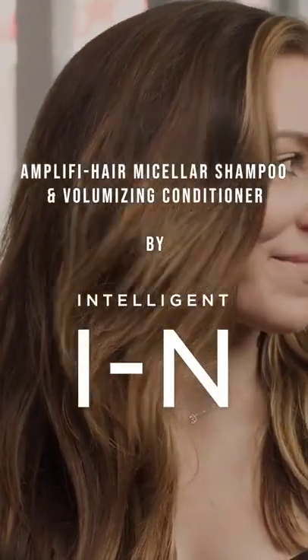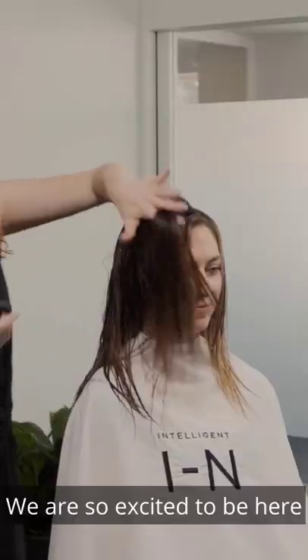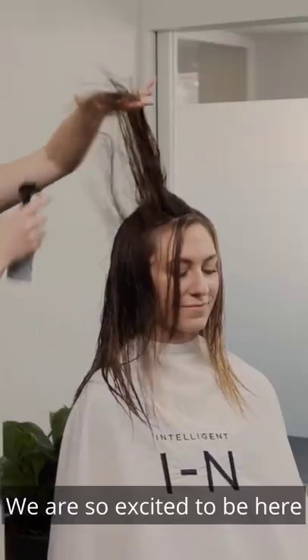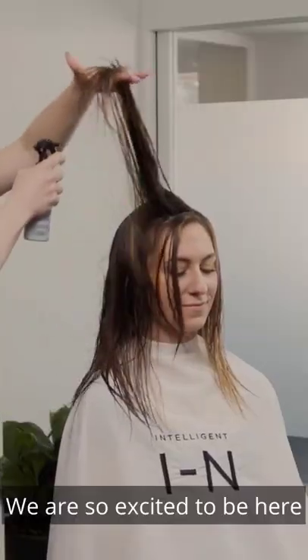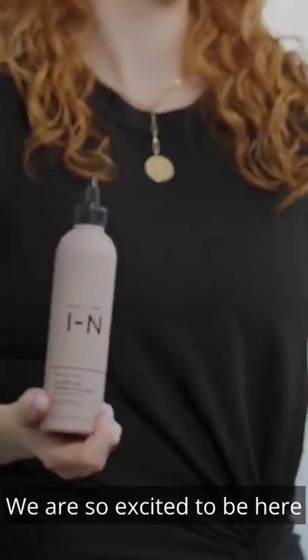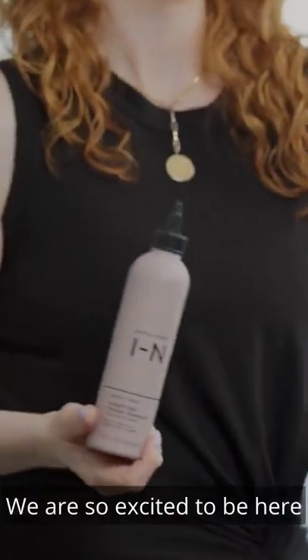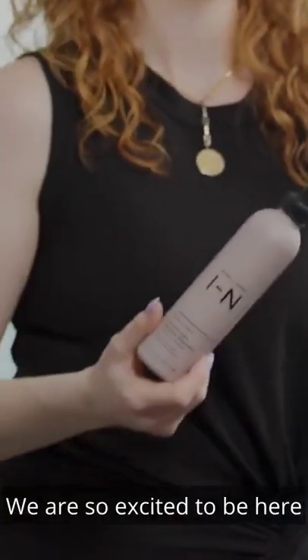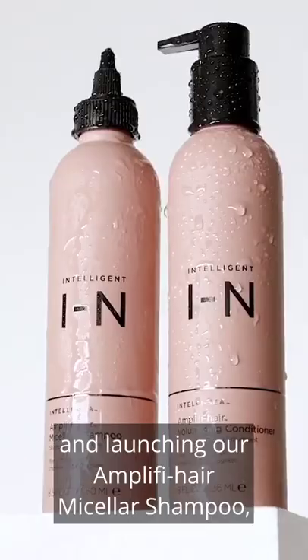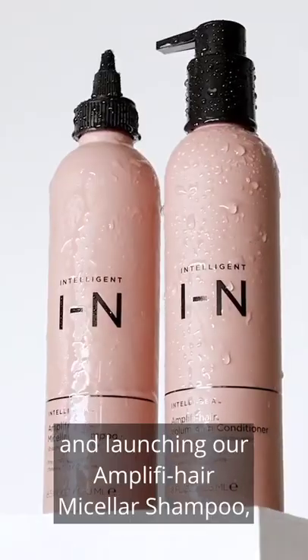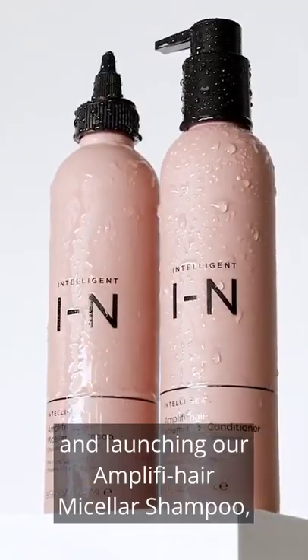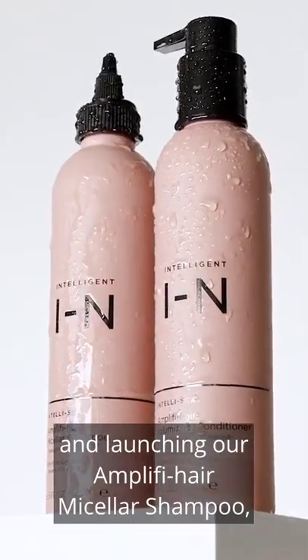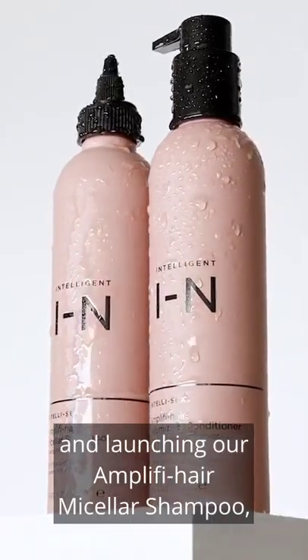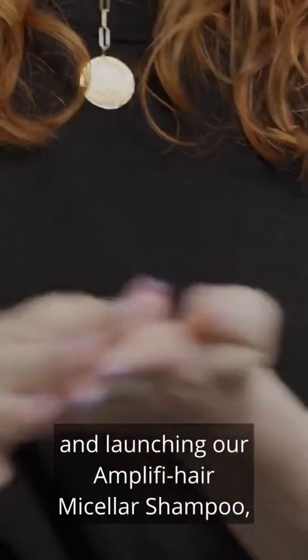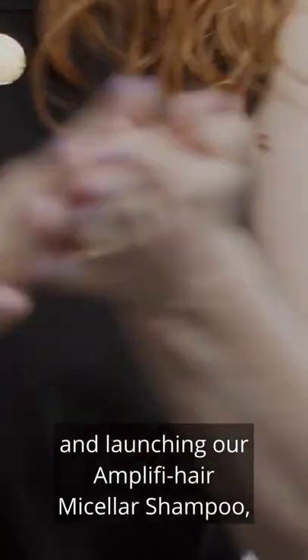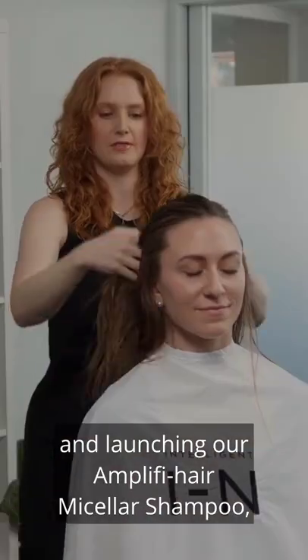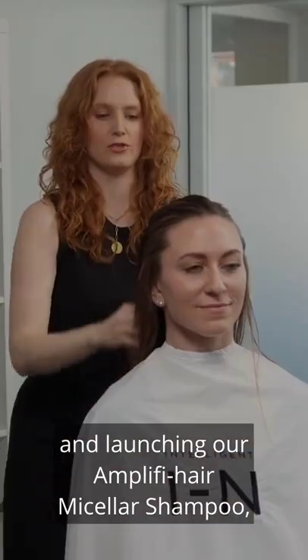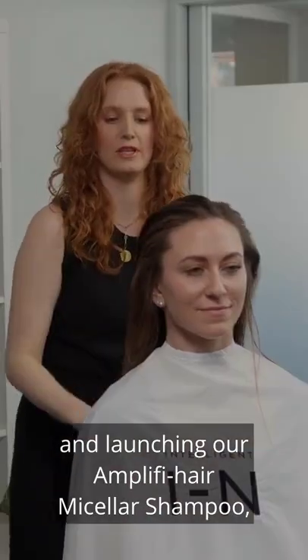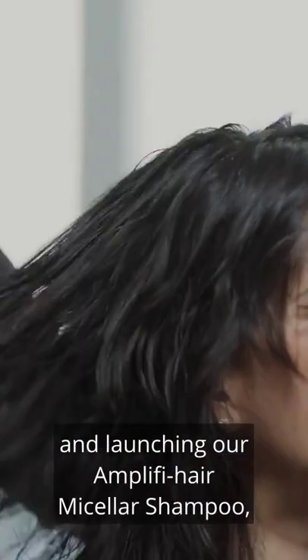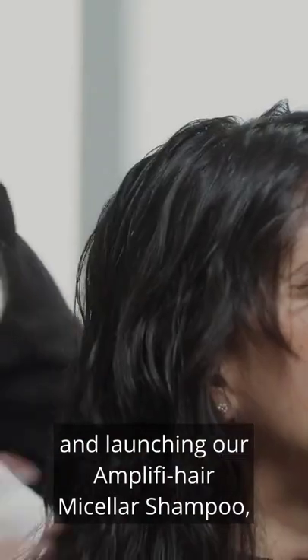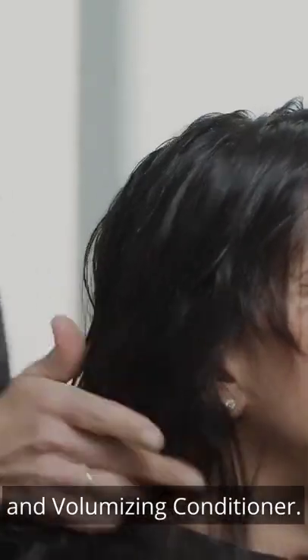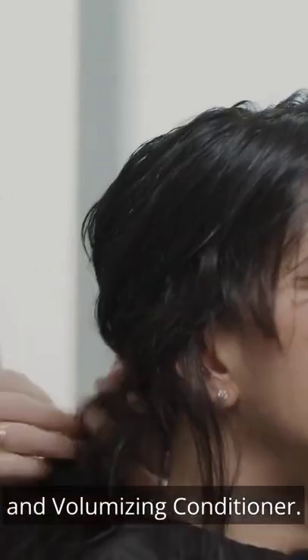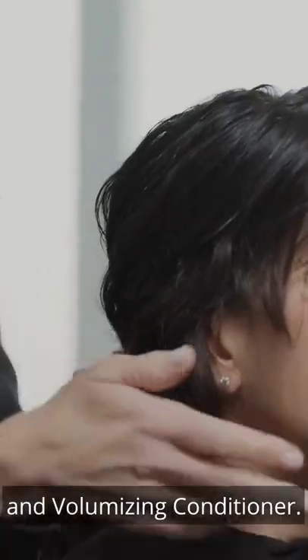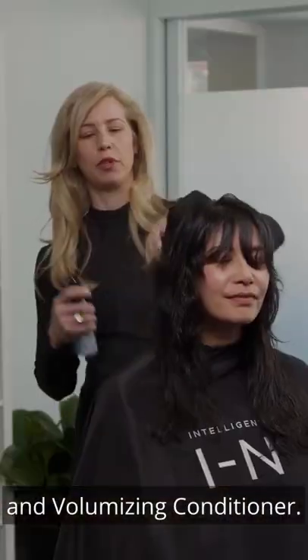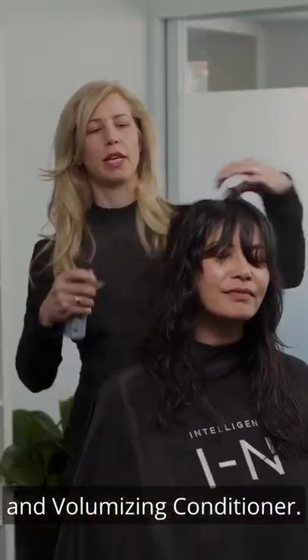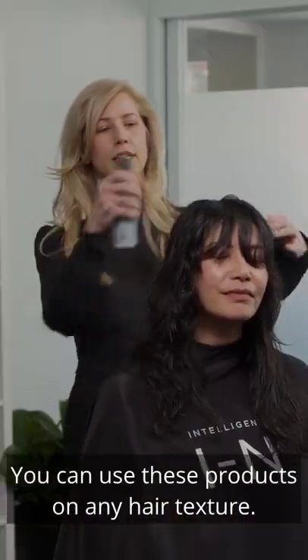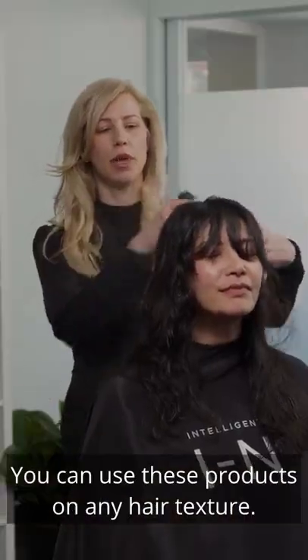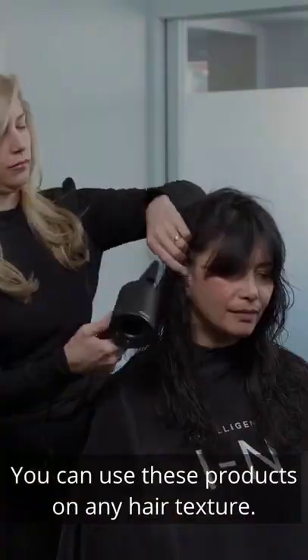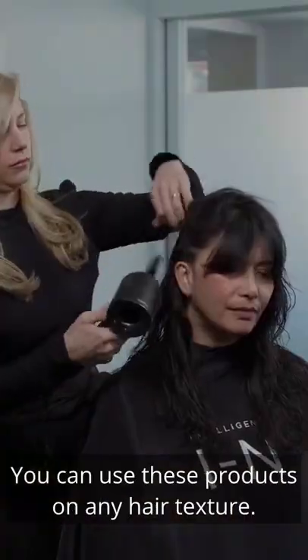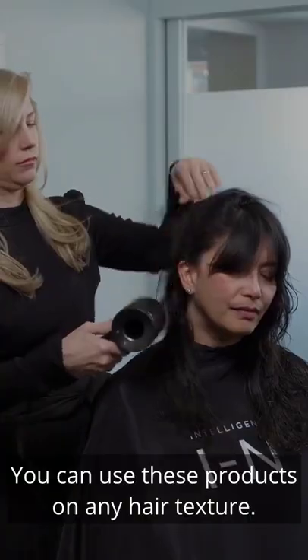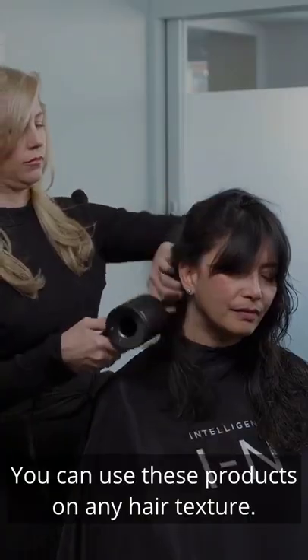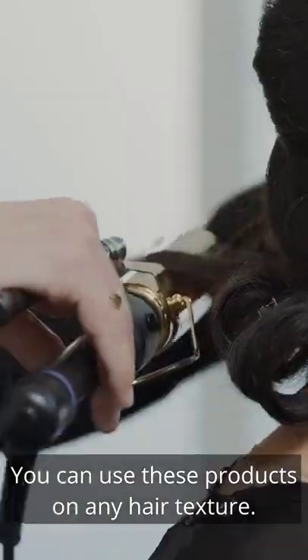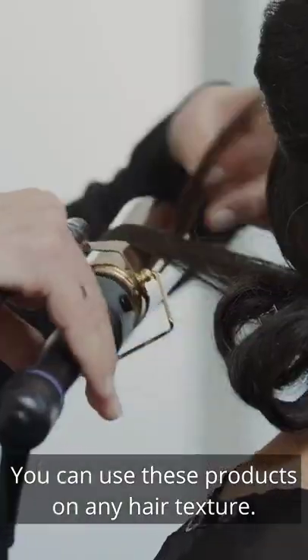We are so excited to be here and launching our Amplify Hair Micellar Shampoo and Volumizing Conditioner. You can use these products on any hair texture.